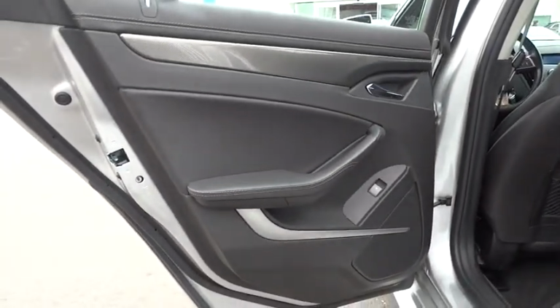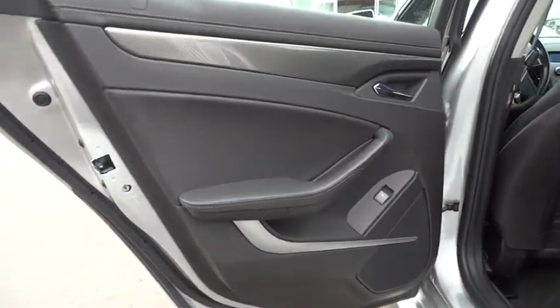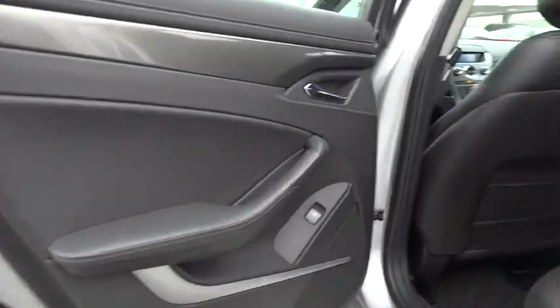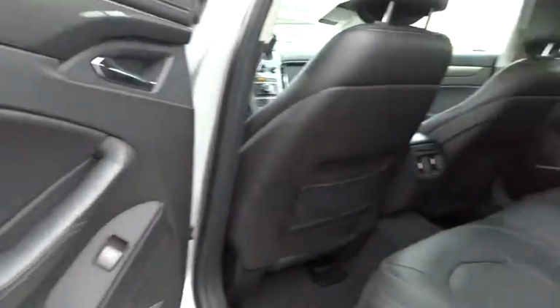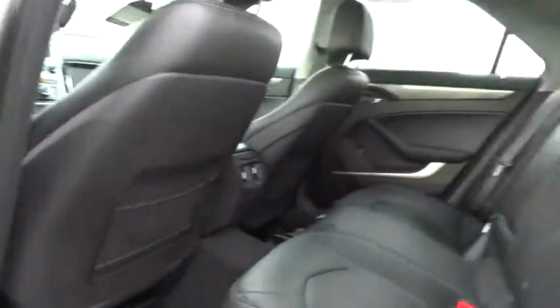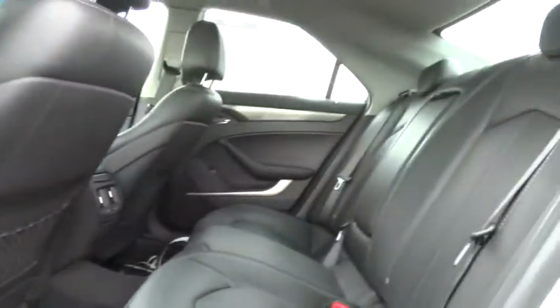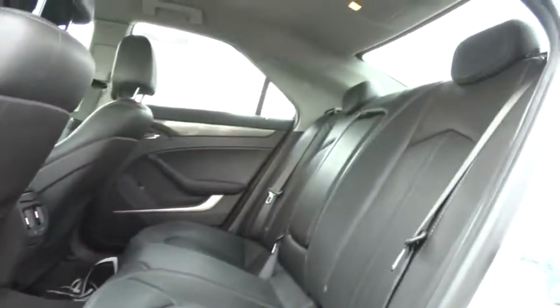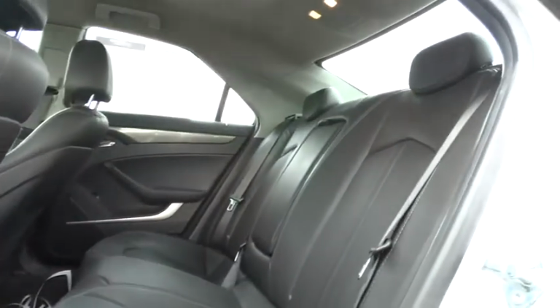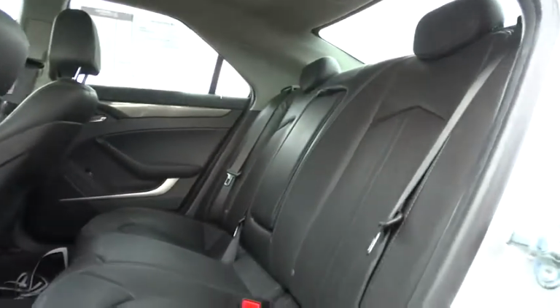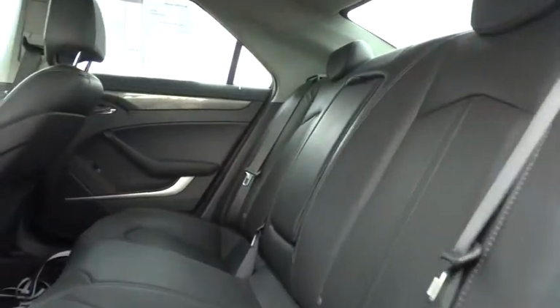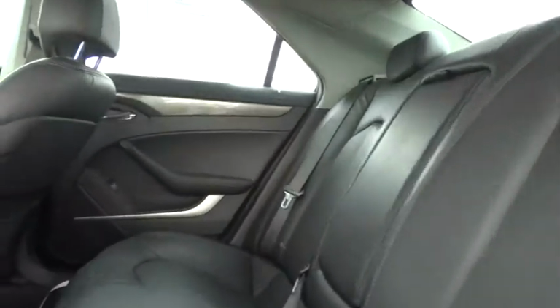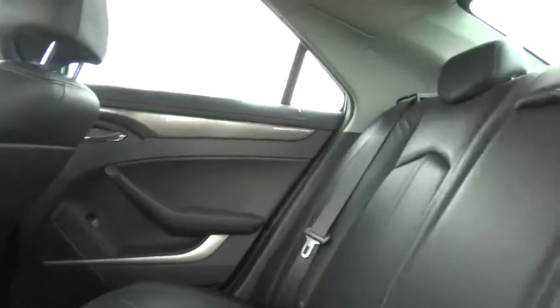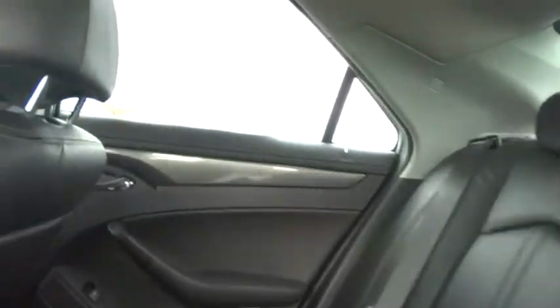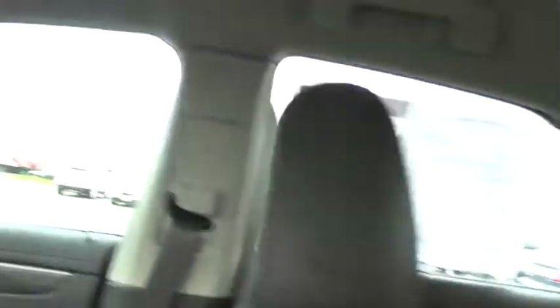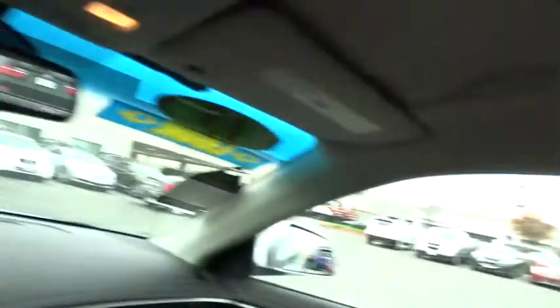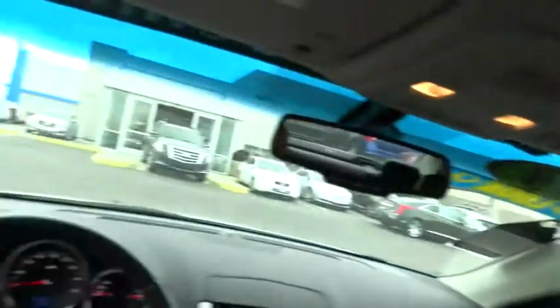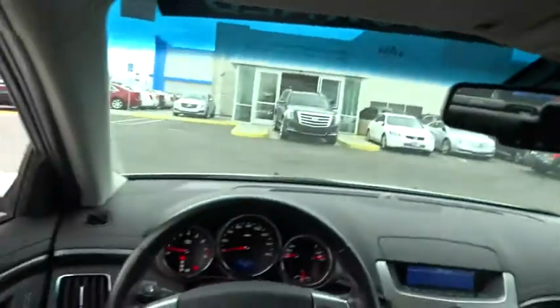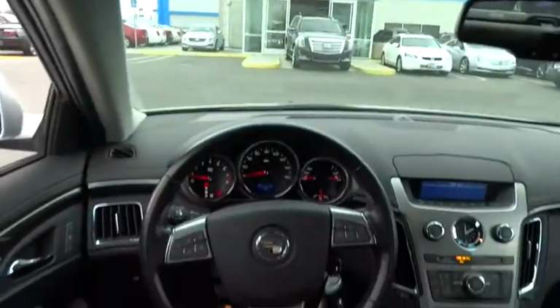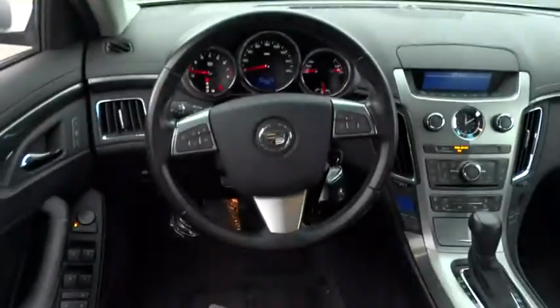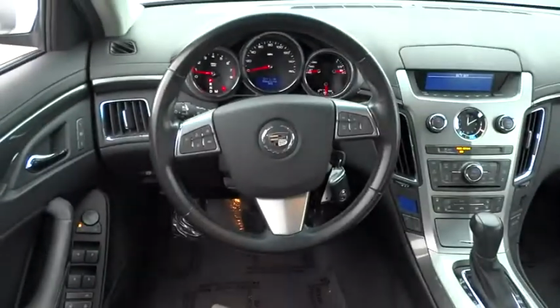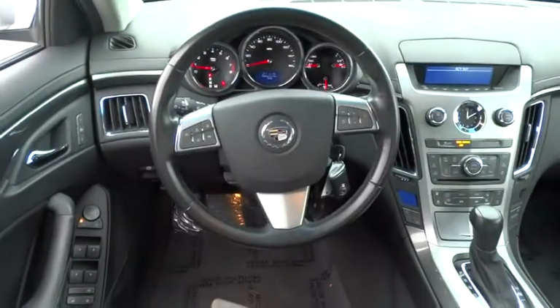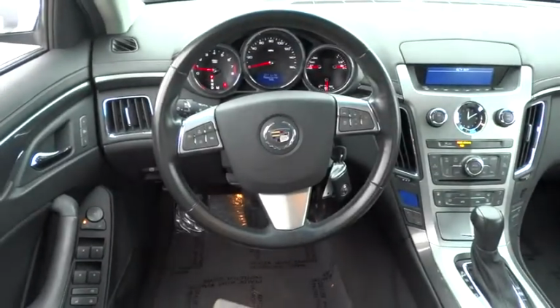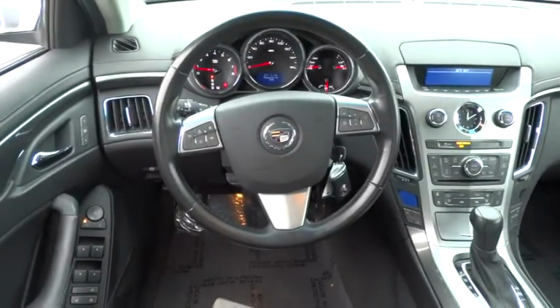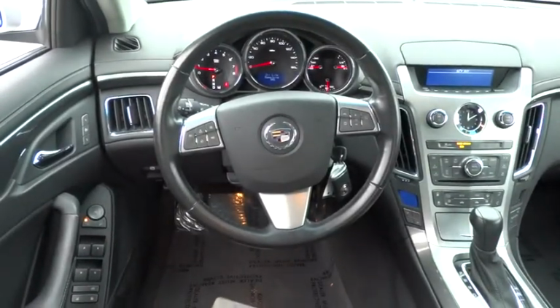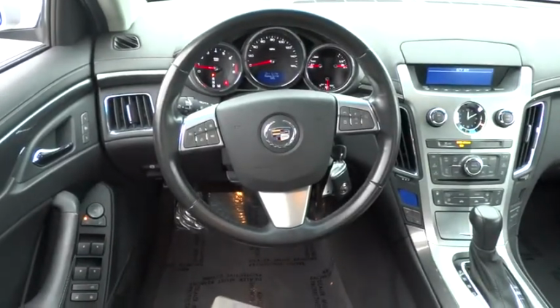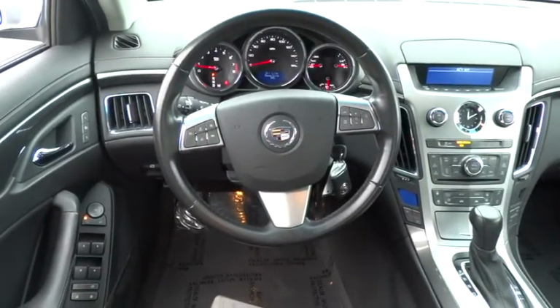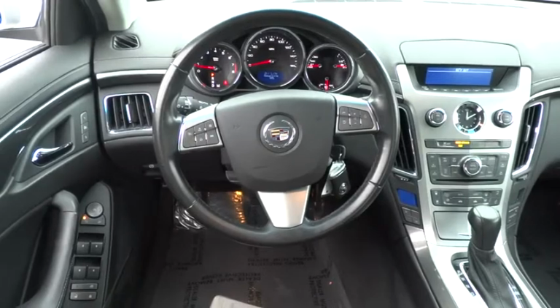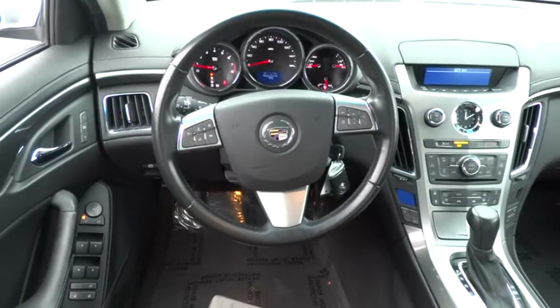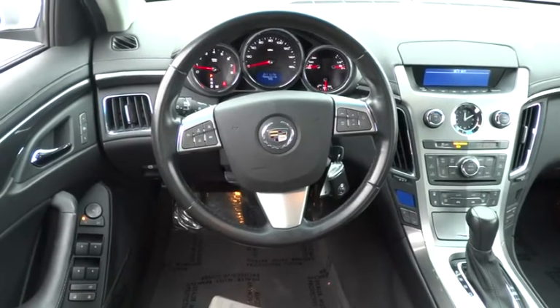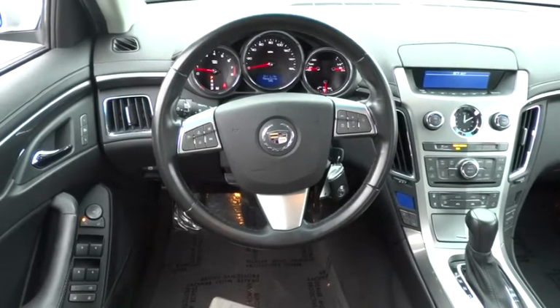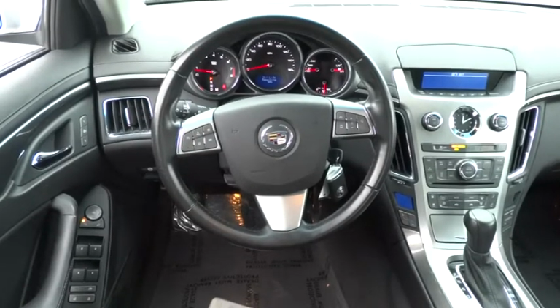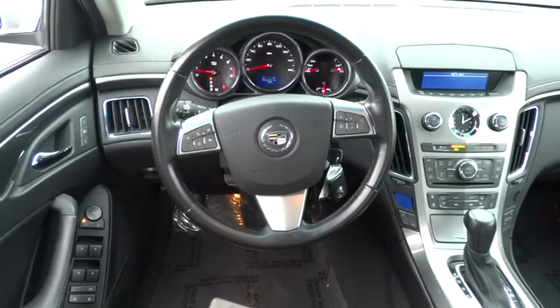This vehicle is Carfax certified, one owner, and qualifies for Carfax's buy-back guarantee. Take this vehicle for a spin and see why so many shoppers are now proud owners.